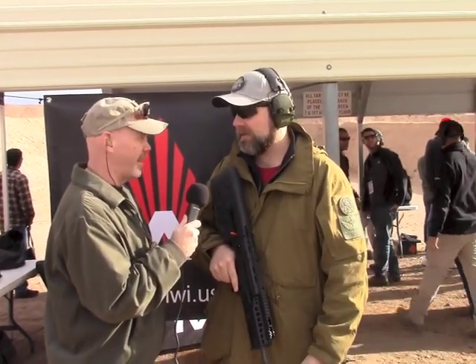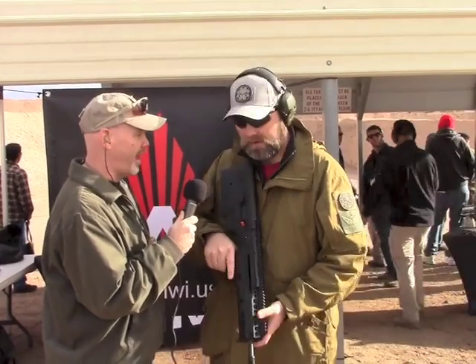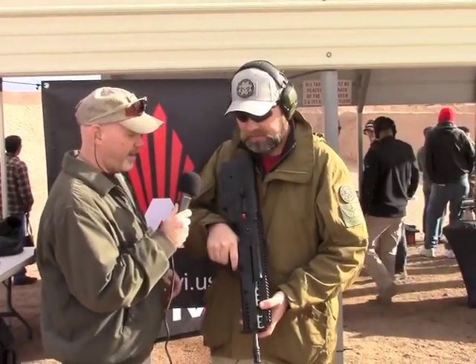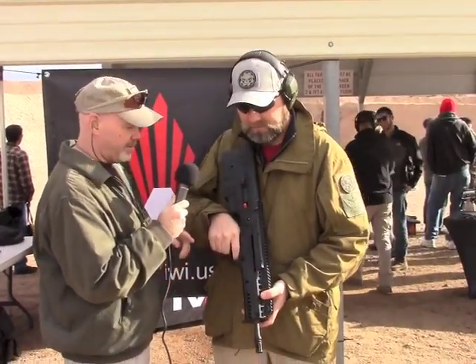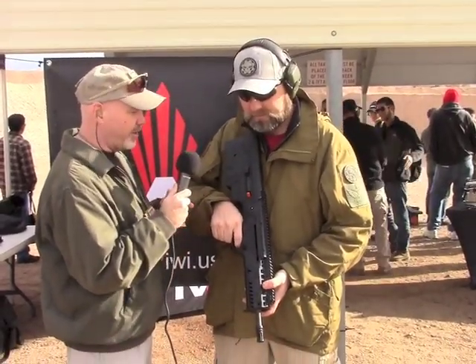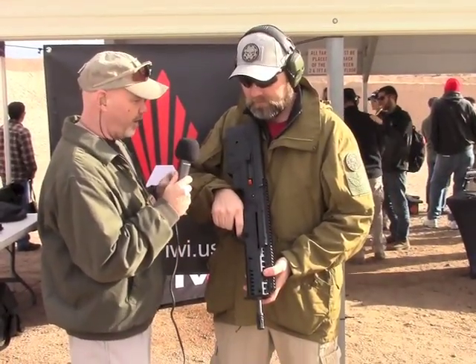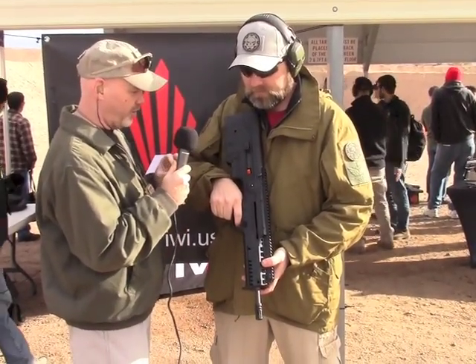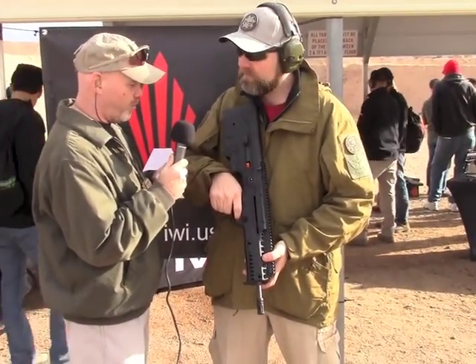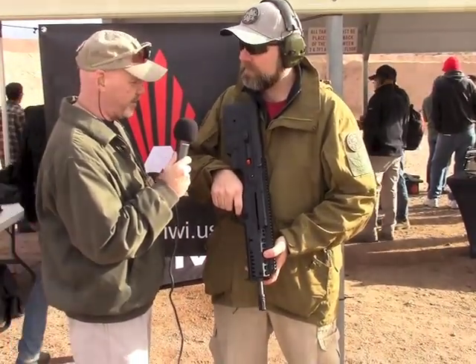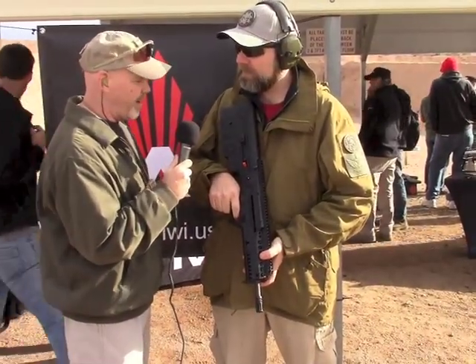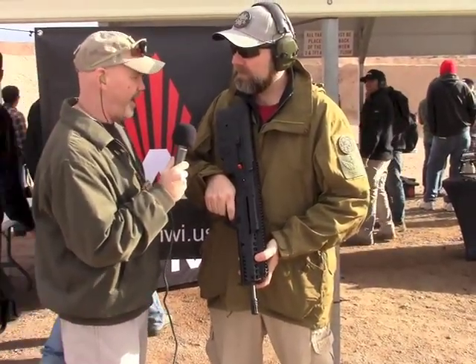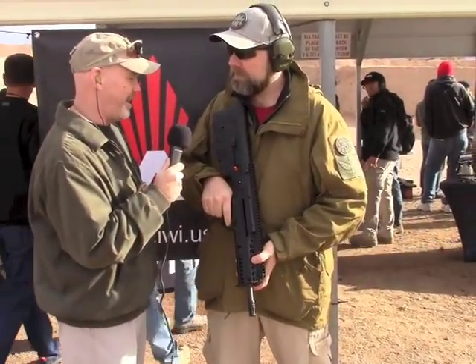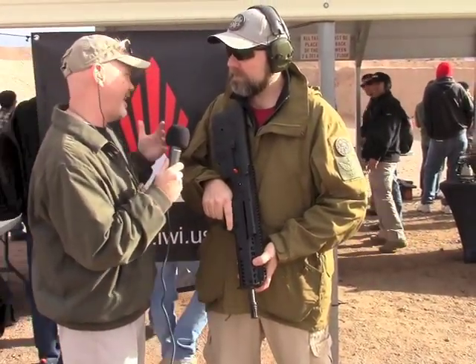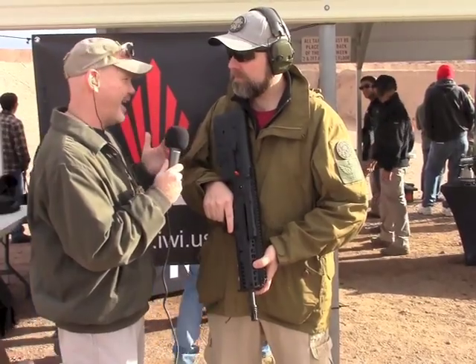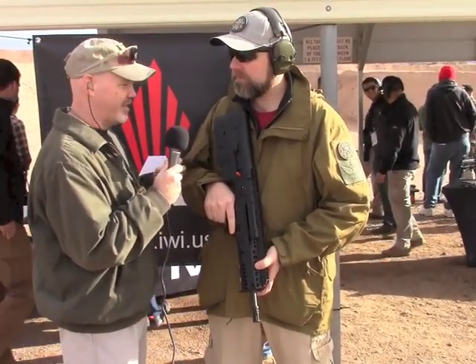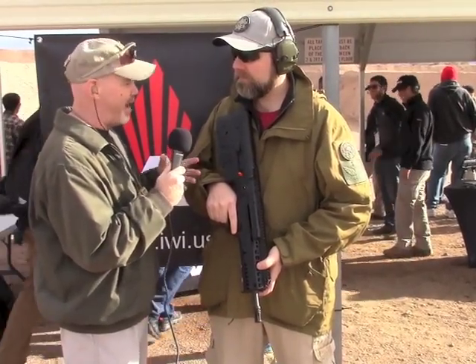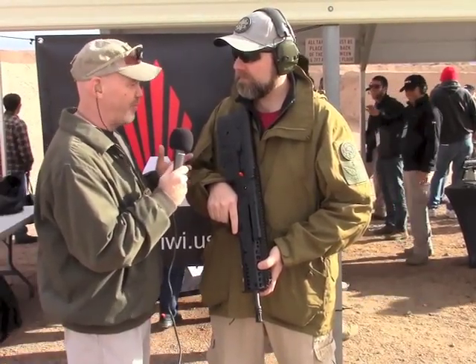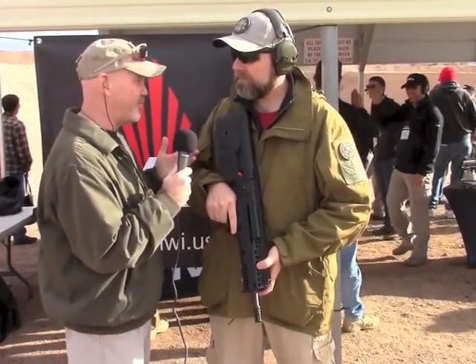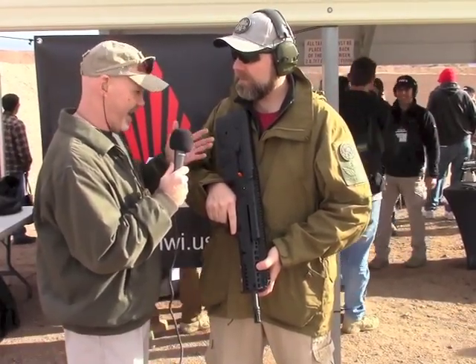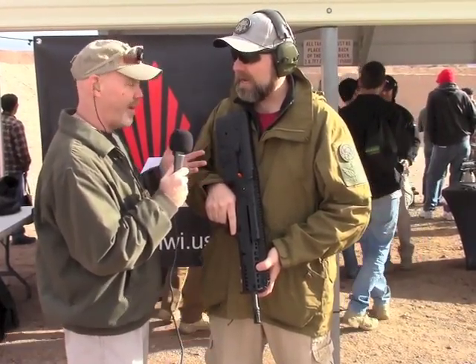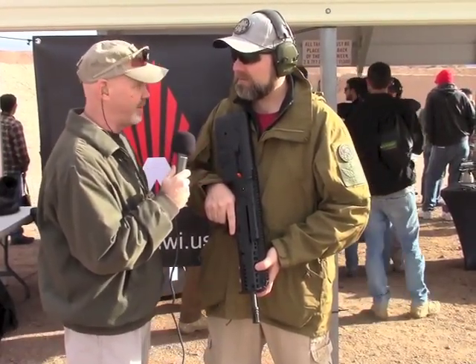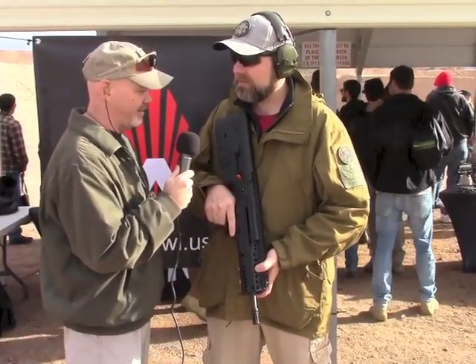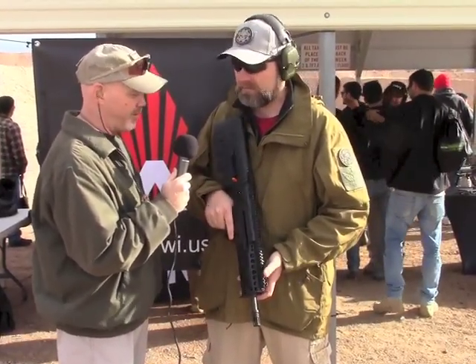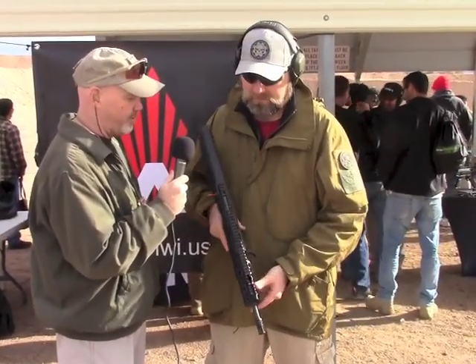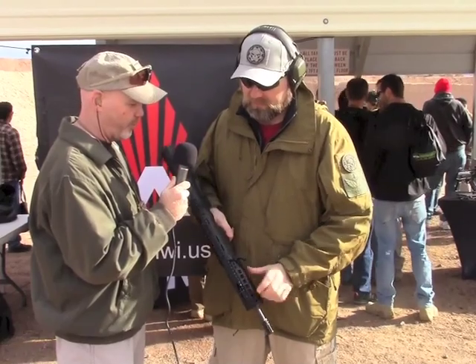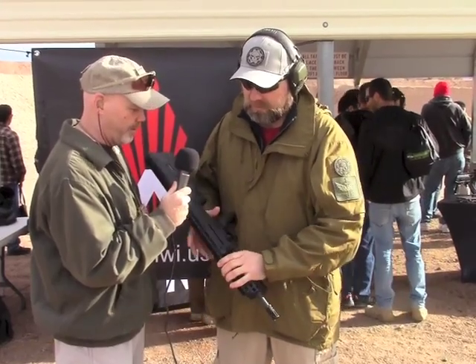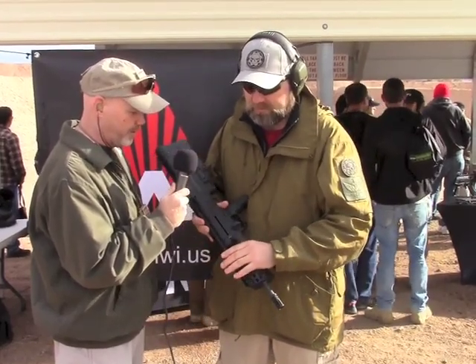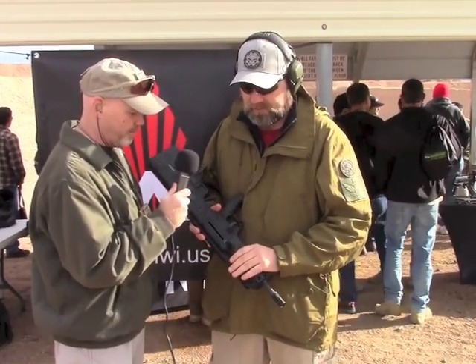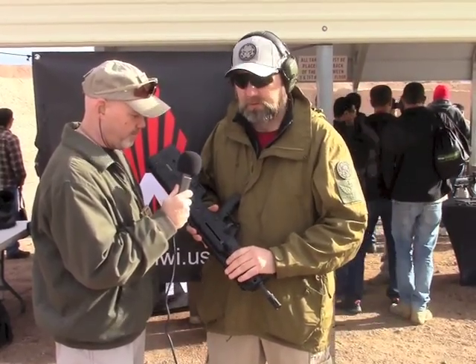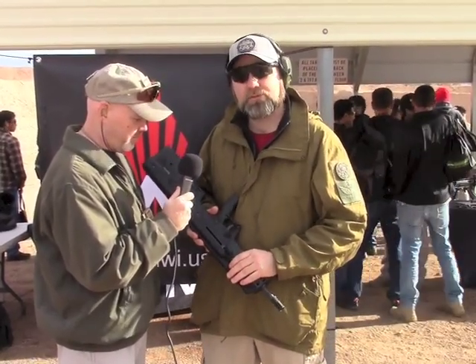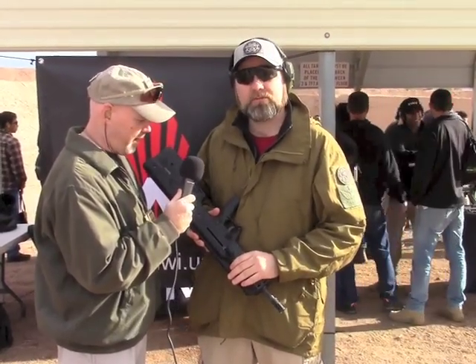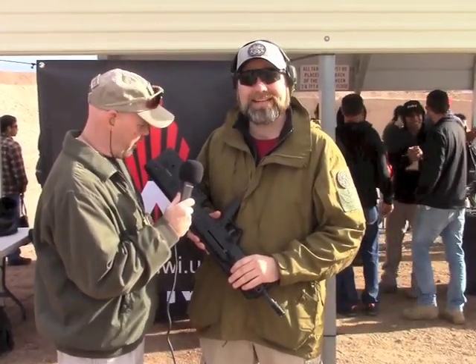I think on this one the trigger is a good bit more crisp — it's a lot better. The IWI guys were saying it's battle proven, used in the X95, used in Gaza a lot, and the trigger is much improved. Well good, I'm going to have to turn around and go shoot one of those. Heck yeah!